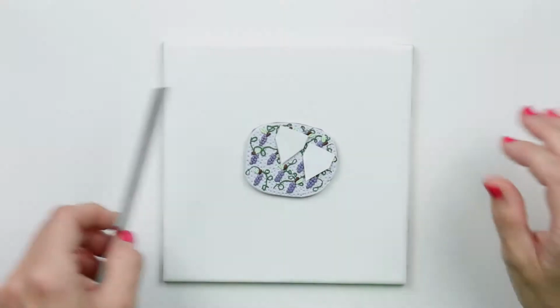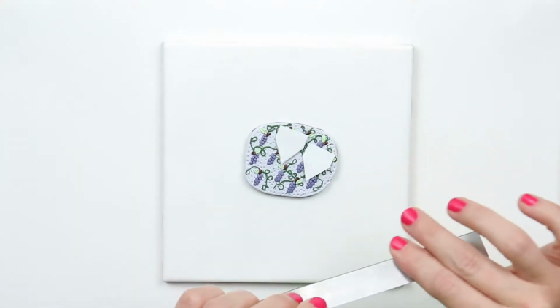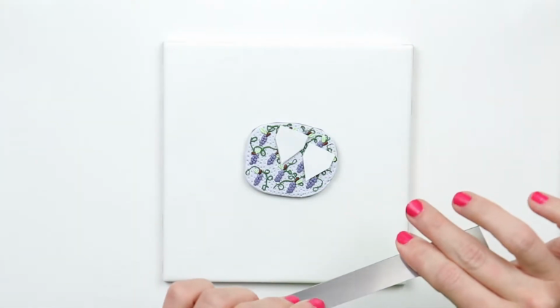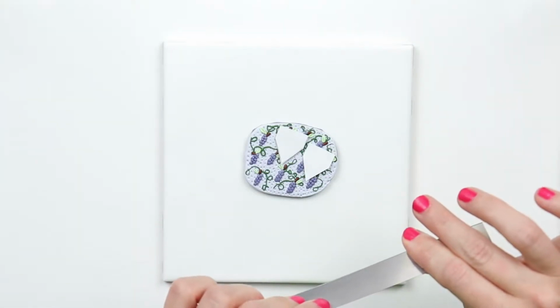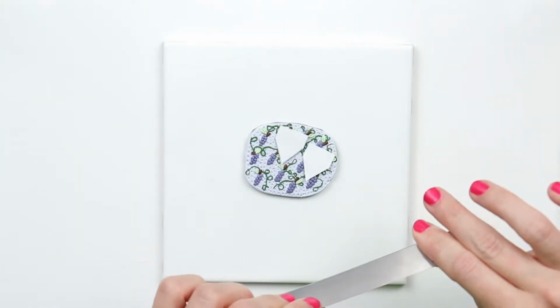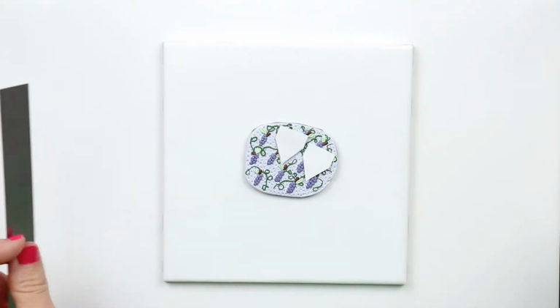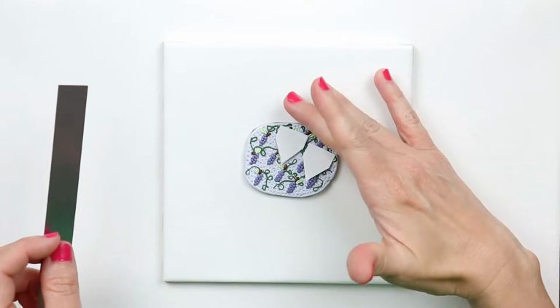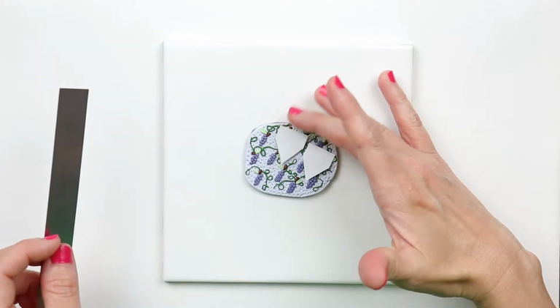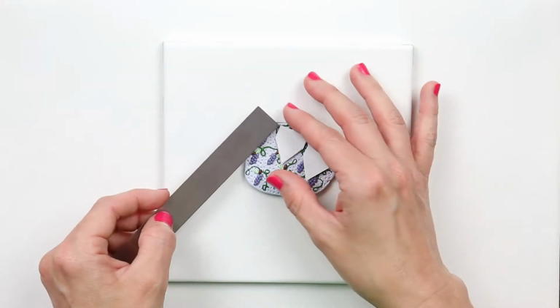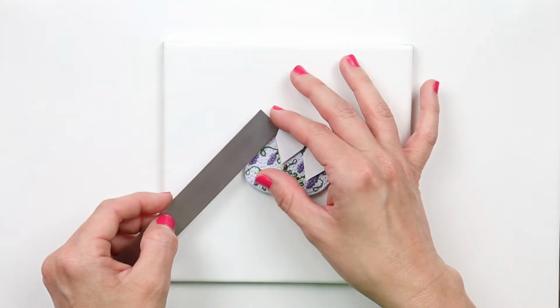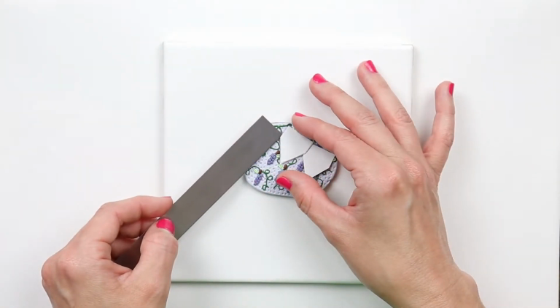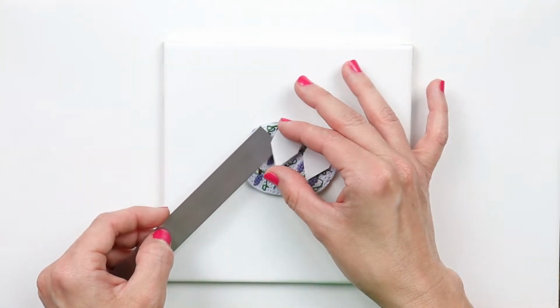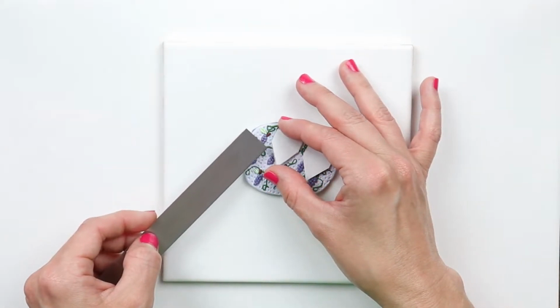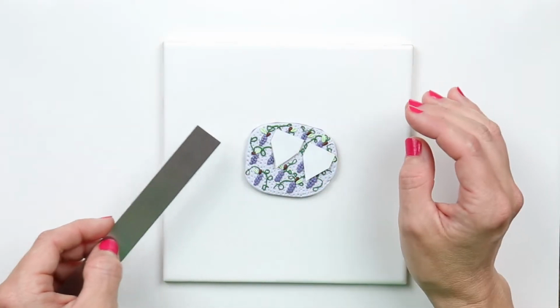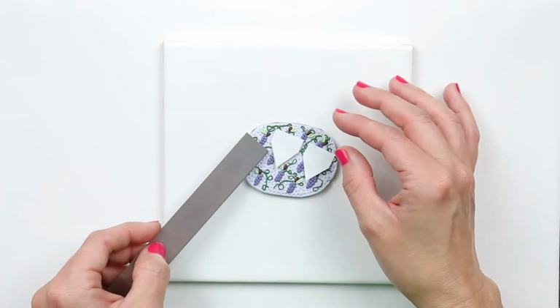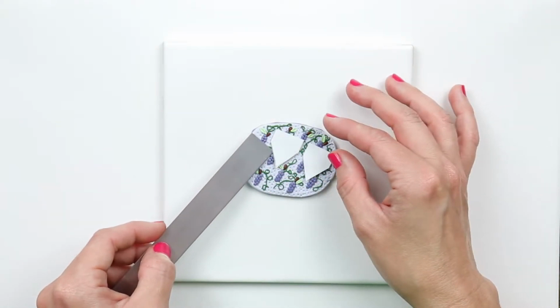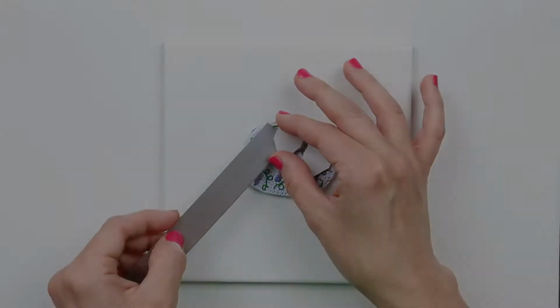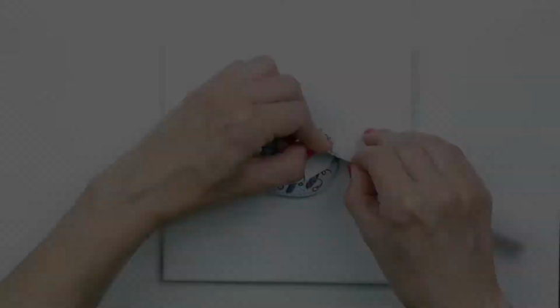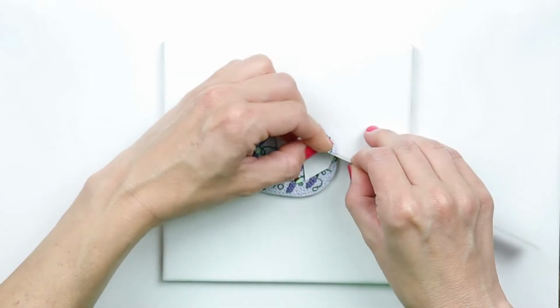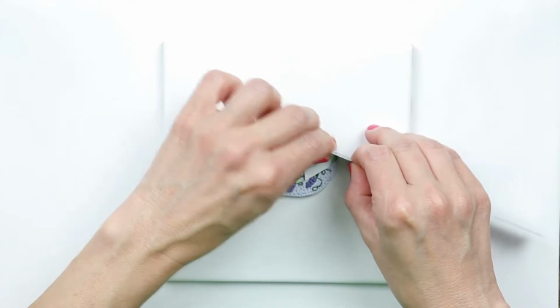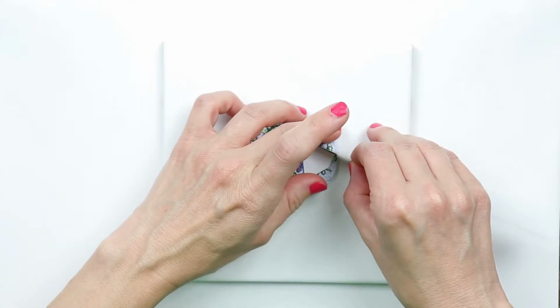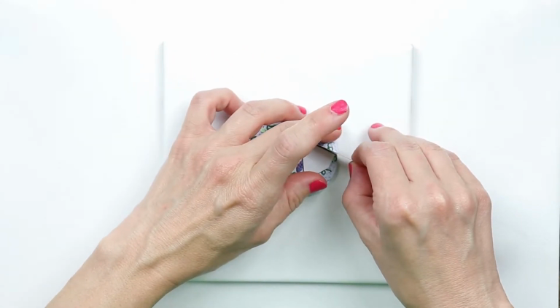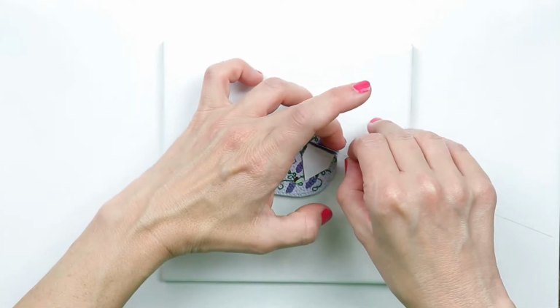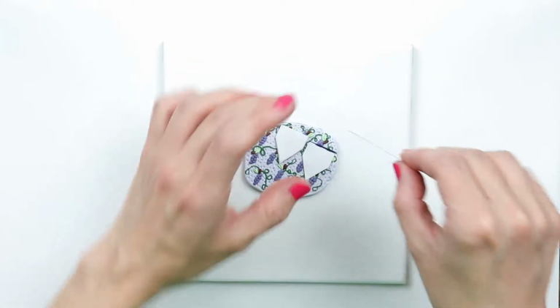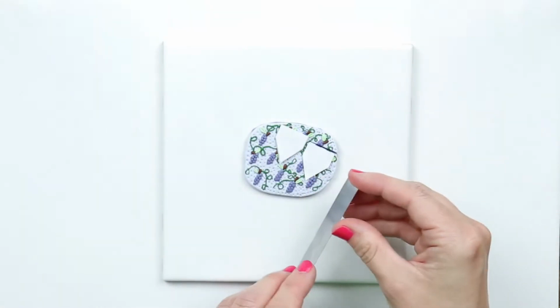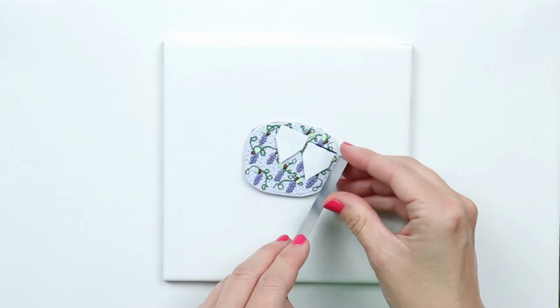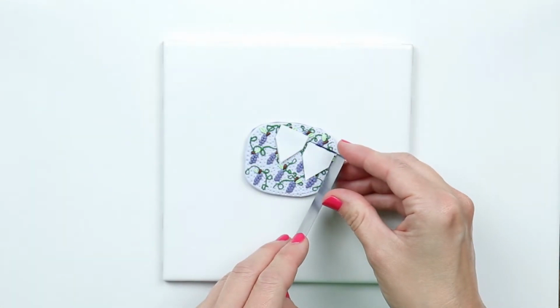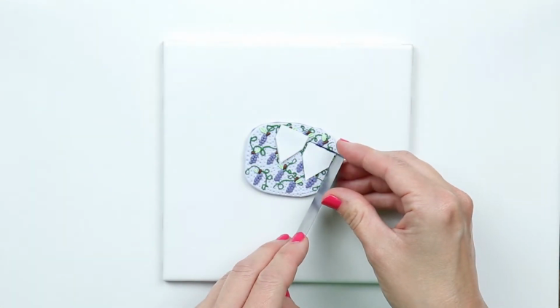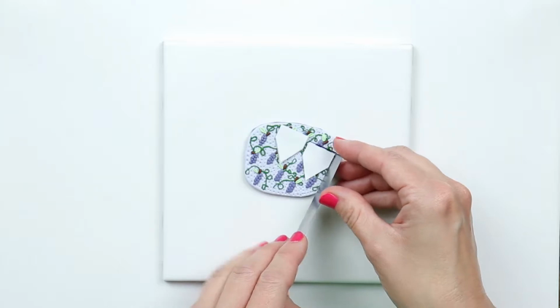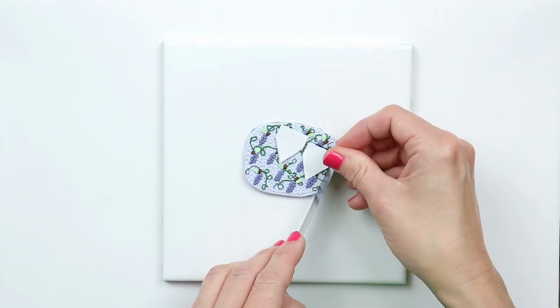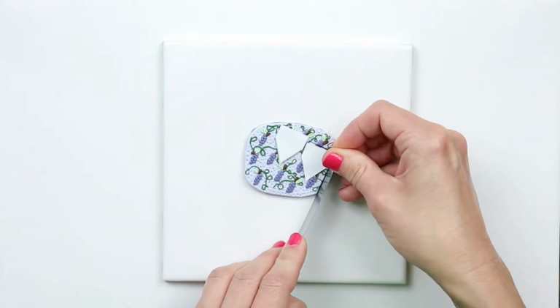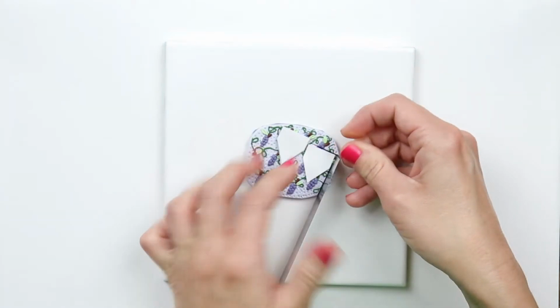You can use whatever shape cutters you'd like, or you can make your own like I did. Just draw whatever shape you'd like on a piece of paper and cut it out. Using the paper cutters is a little more tricky because they tend to move around as you're cutting them. As long as you're careful you'll be just fine.